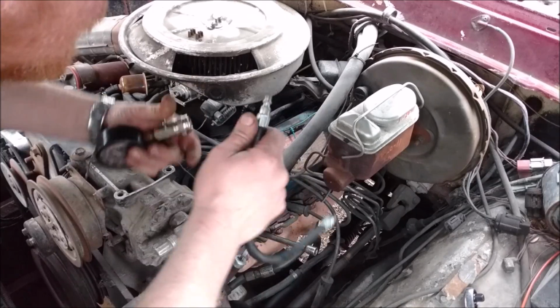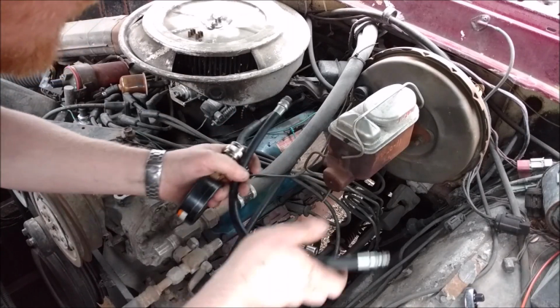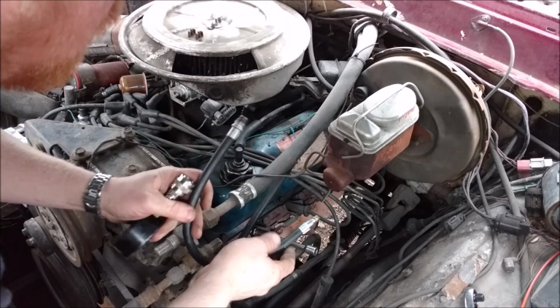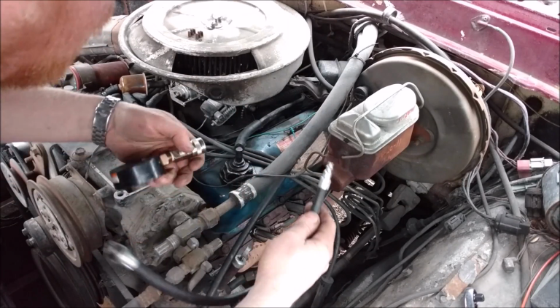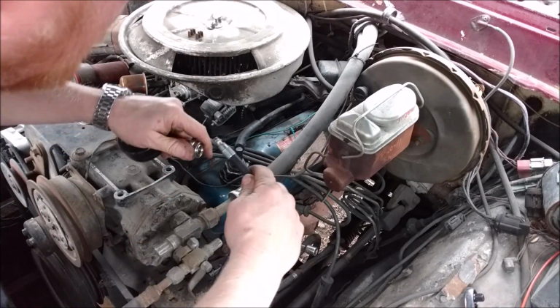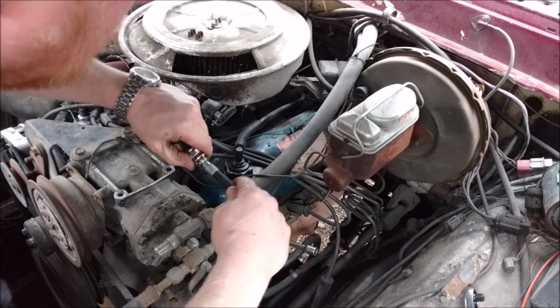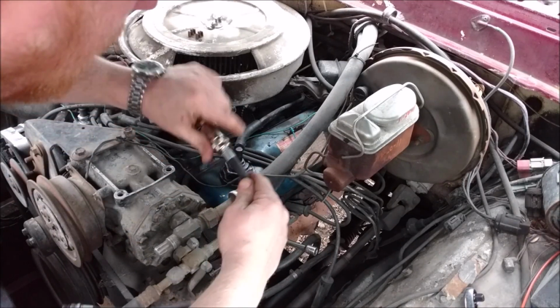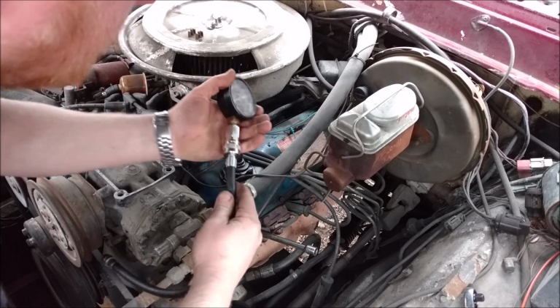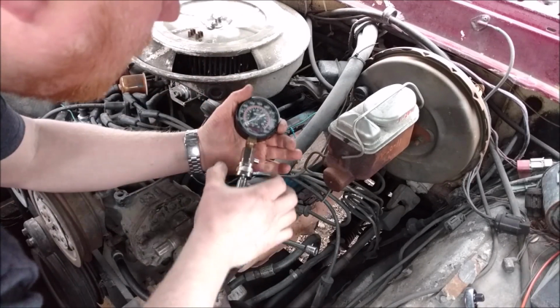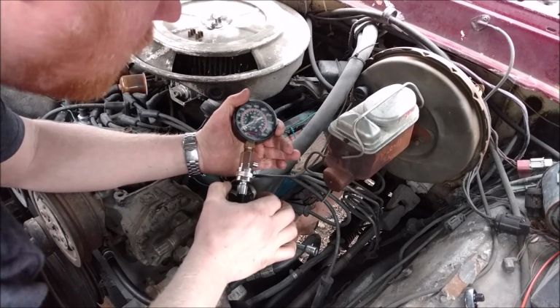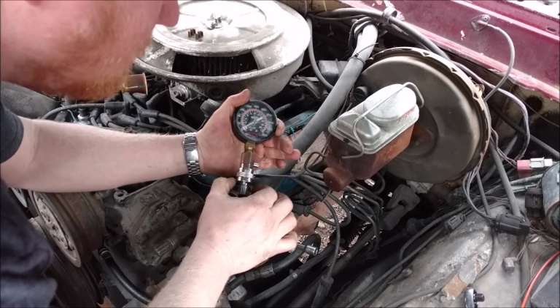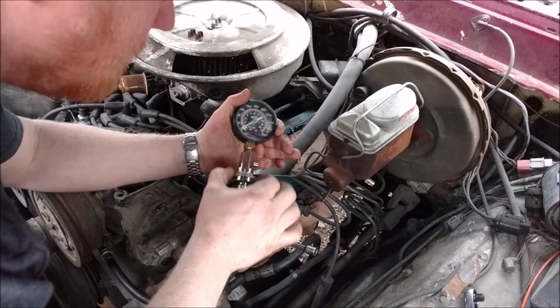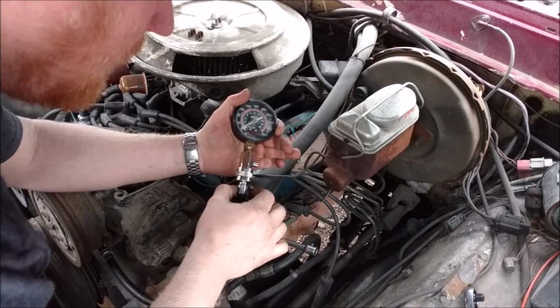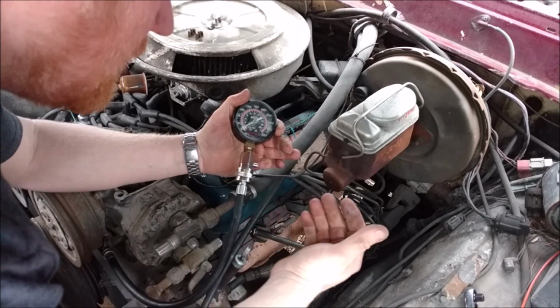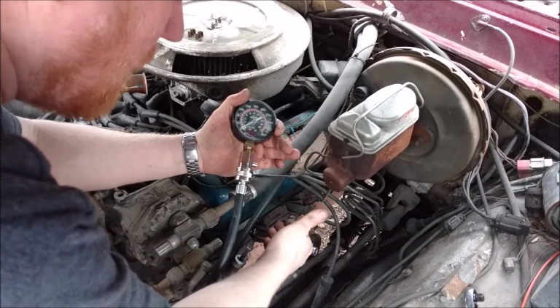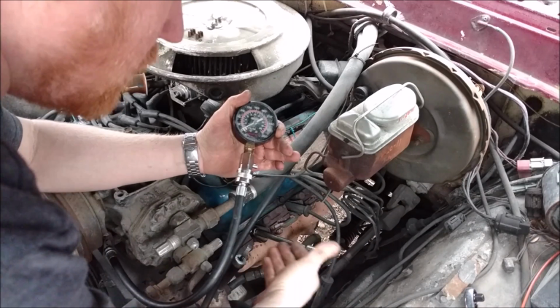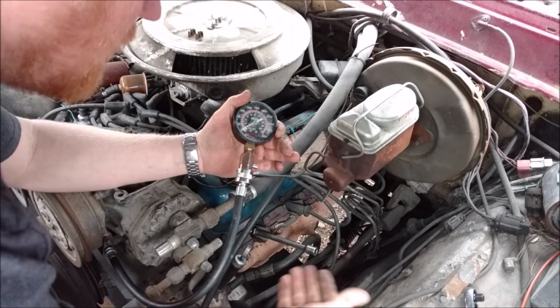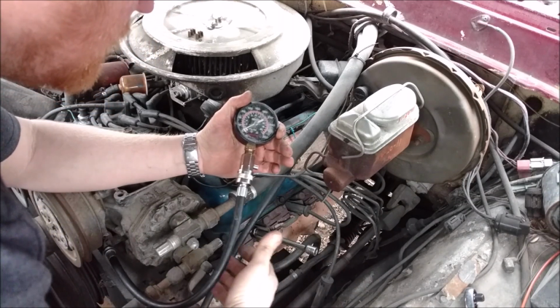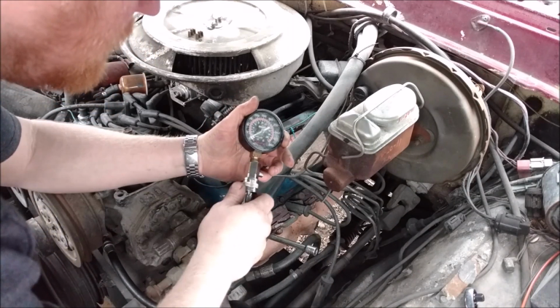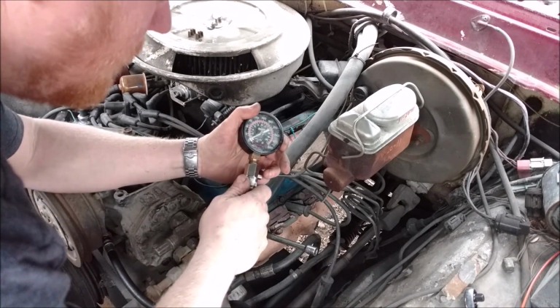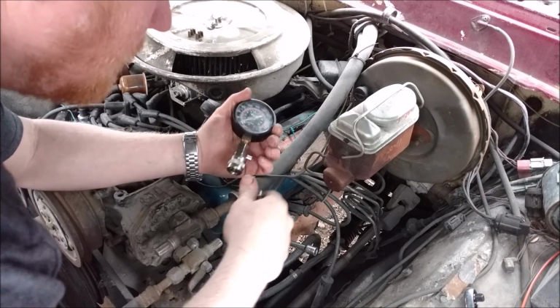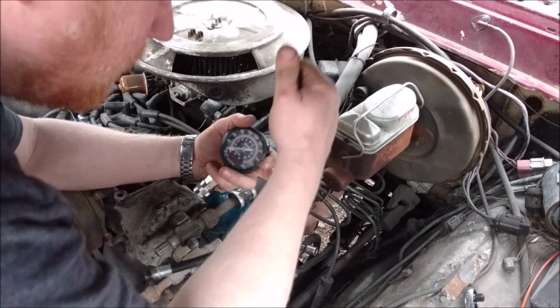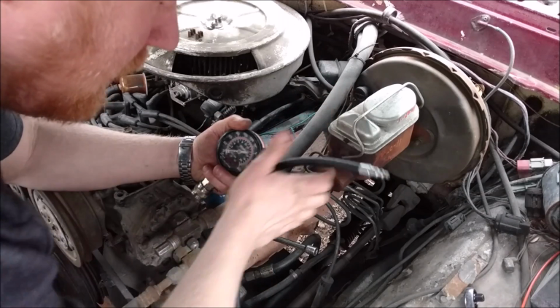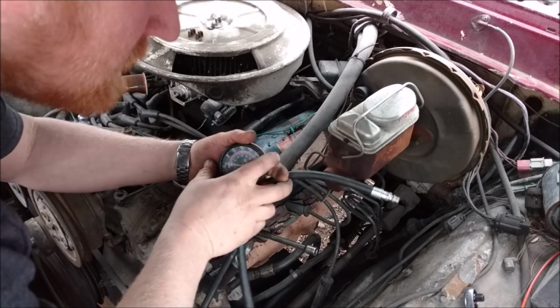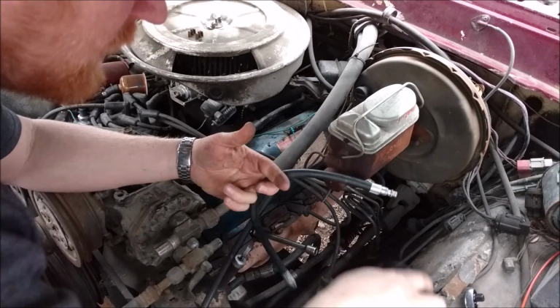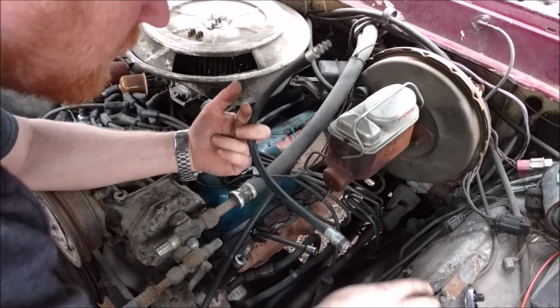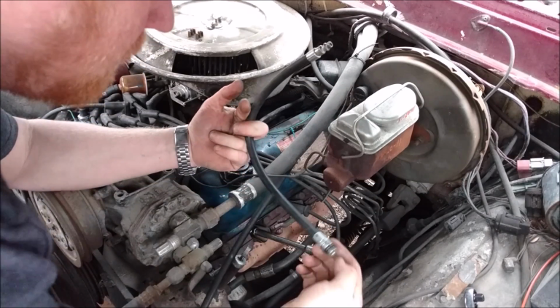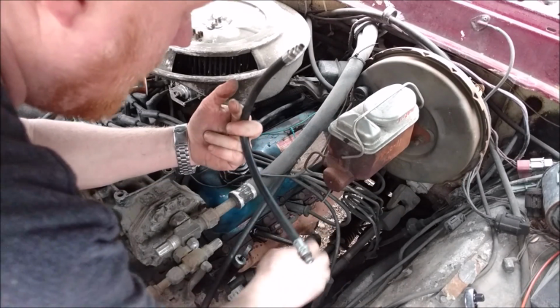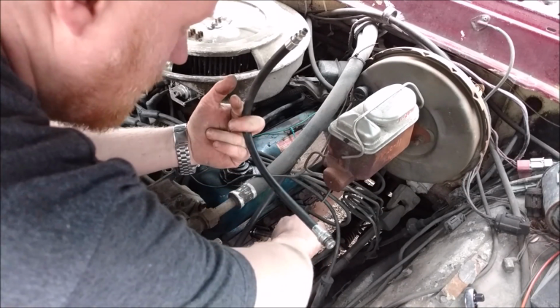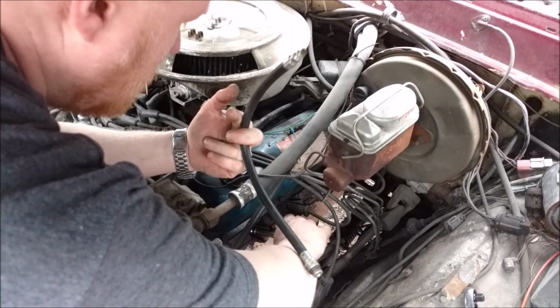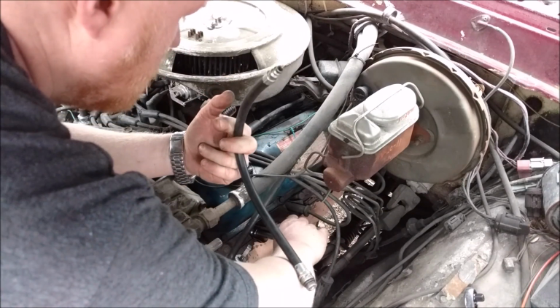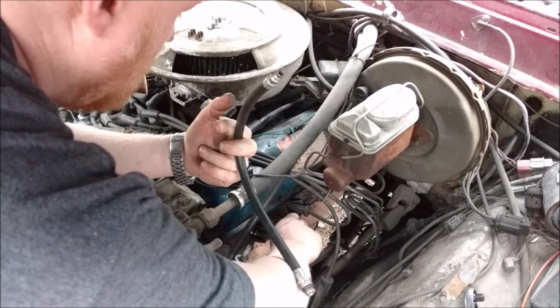This is the type of compression gauge you want — one that connects on like this. There are other ones with little rubber tips and they're impossible to hold in there and get a good reading. I like this style; they usually come with a couple of little adapters.